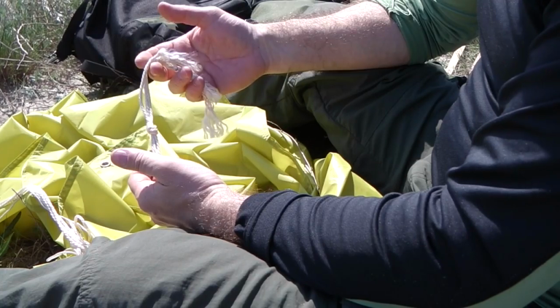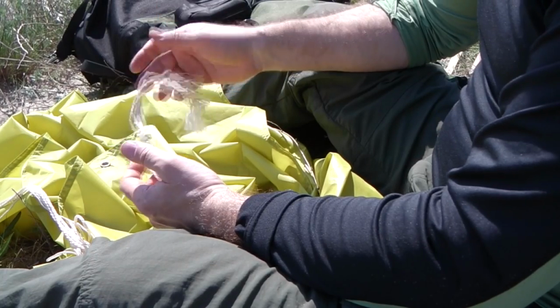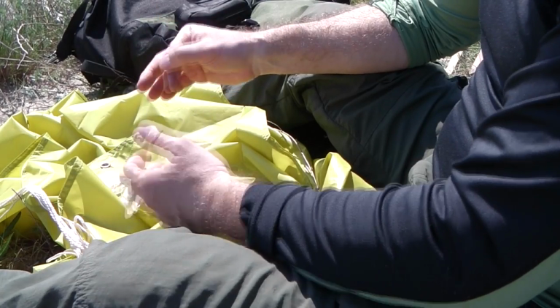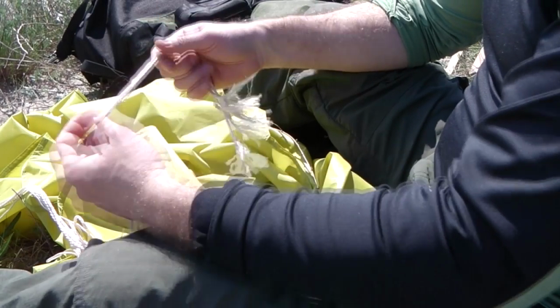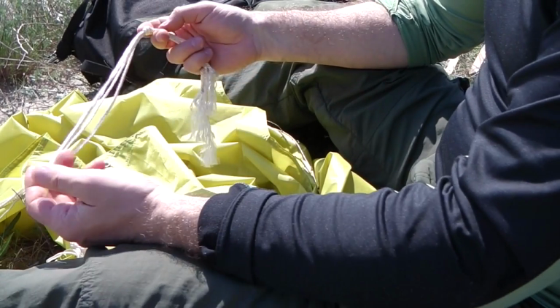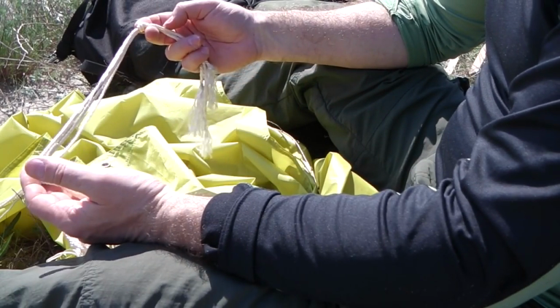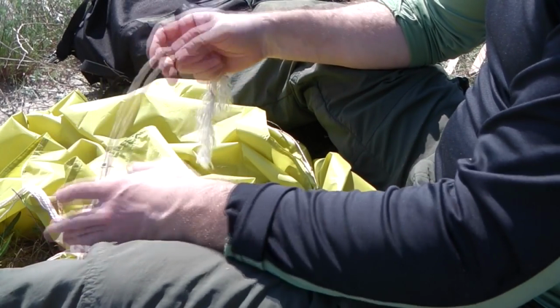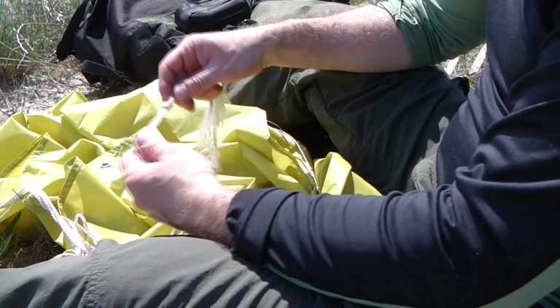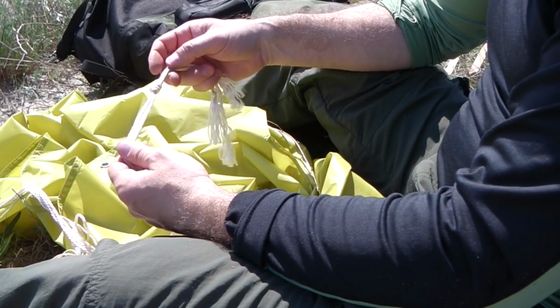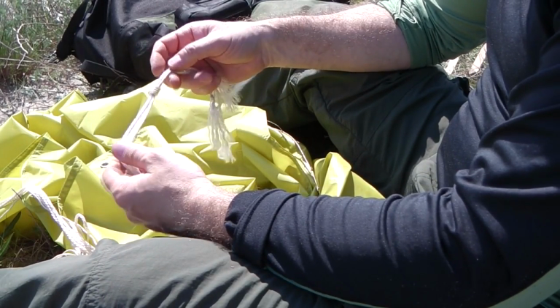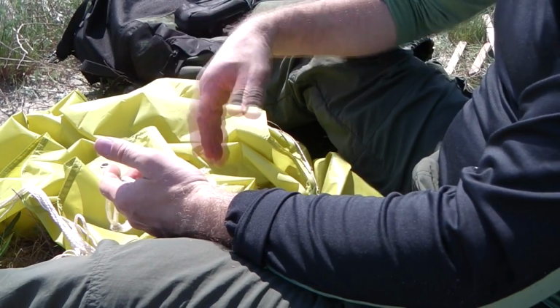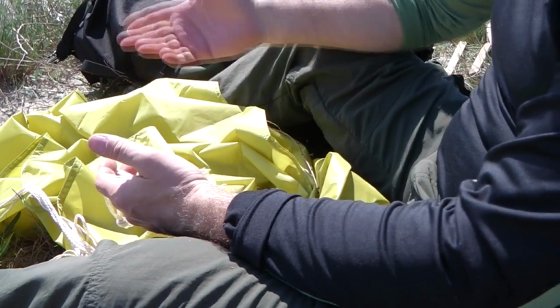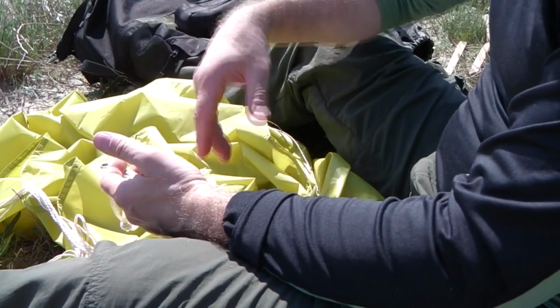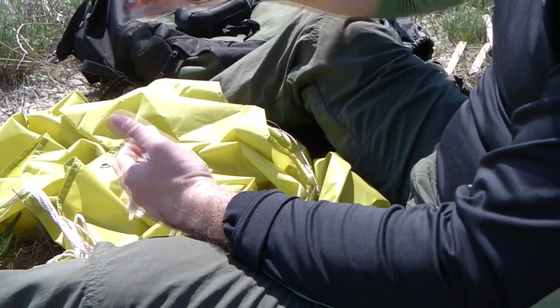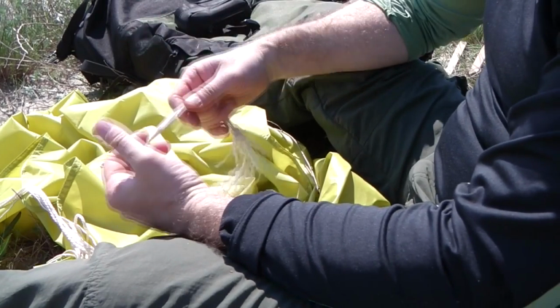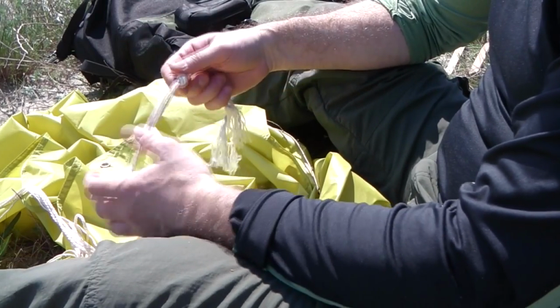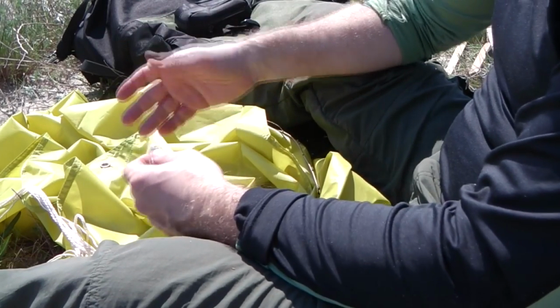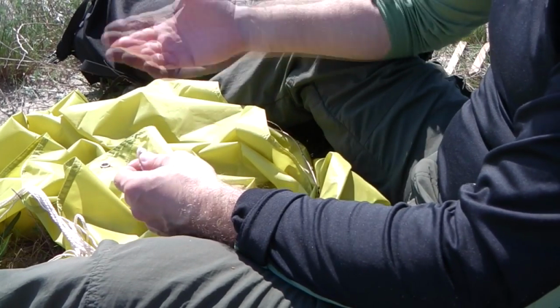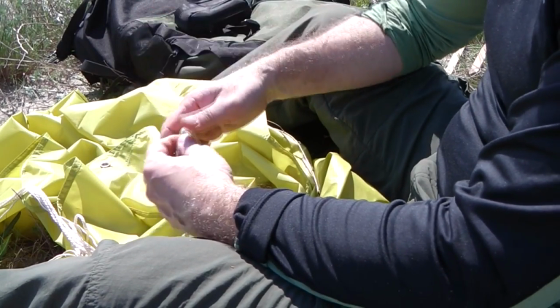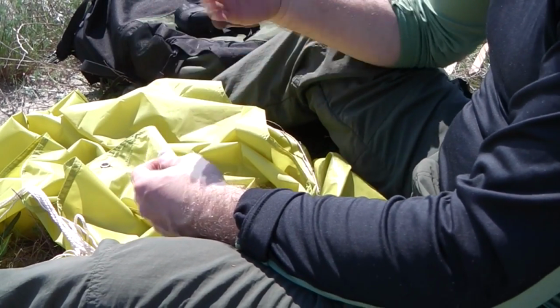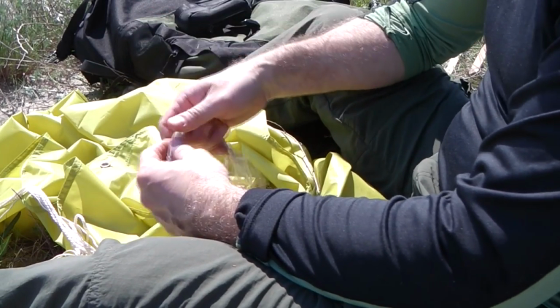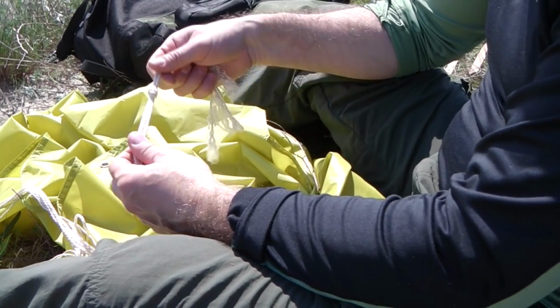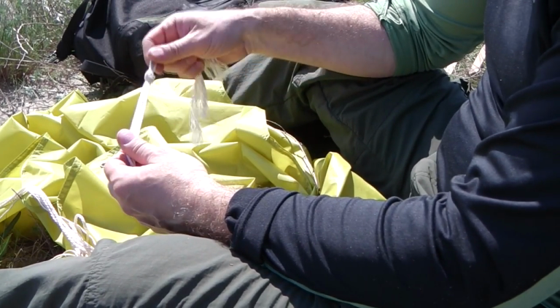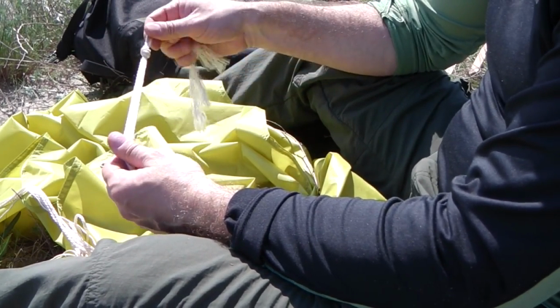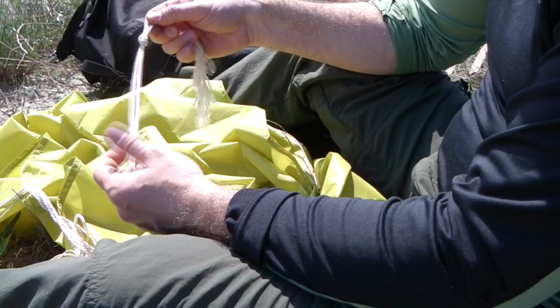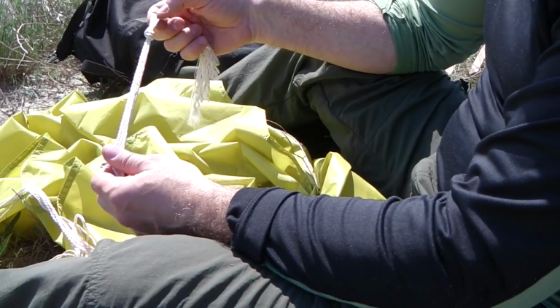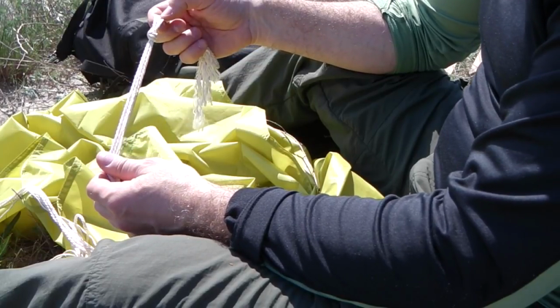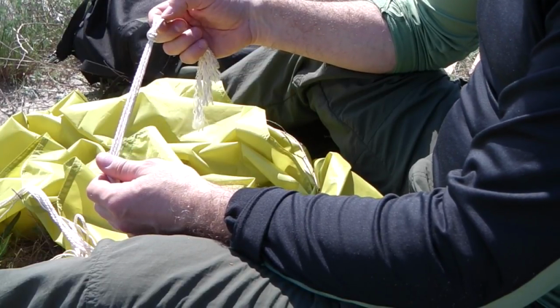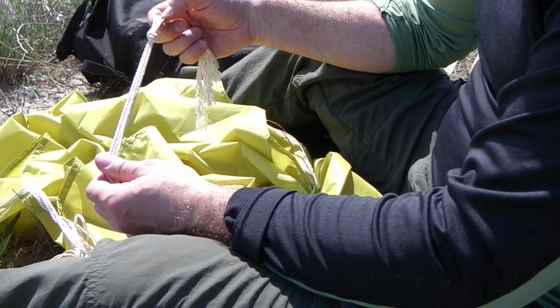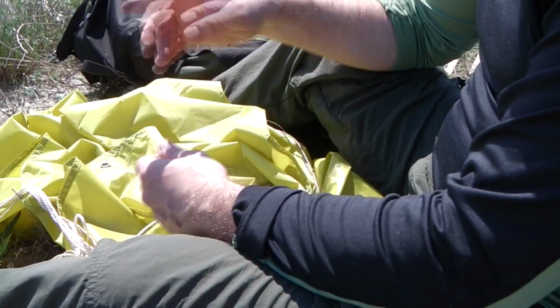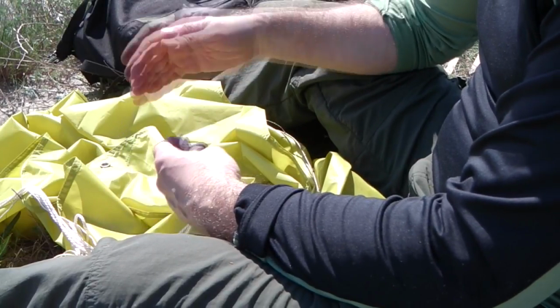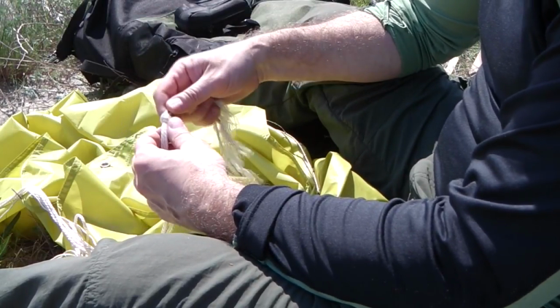Как сделать, чтобы ваши верёвки в походах не путались? Если у вас большая верёвка — лучше сделать скрутку, ибо верёвка толстая. Лучше скрутить и зафиксировать.